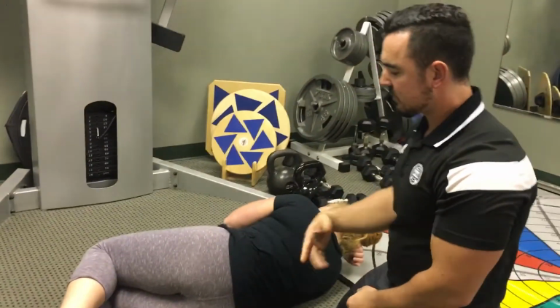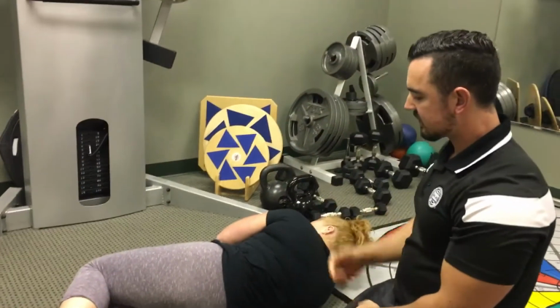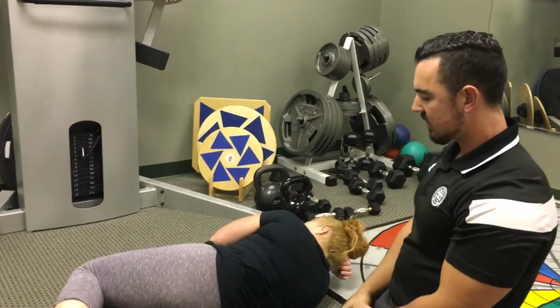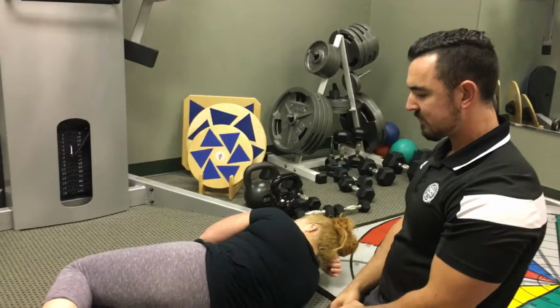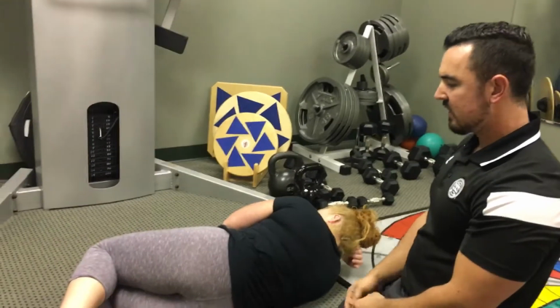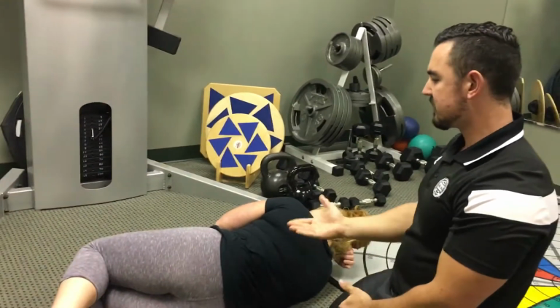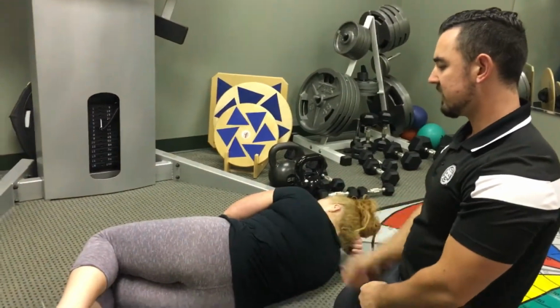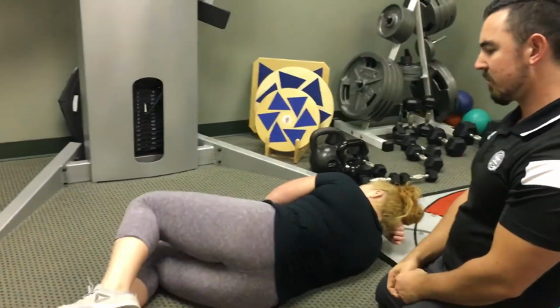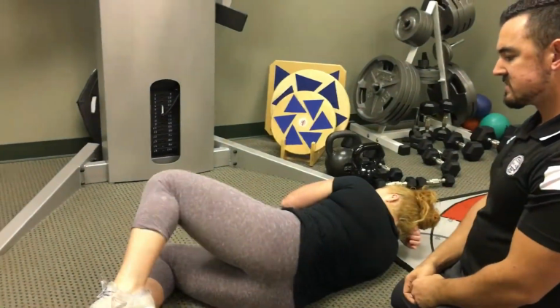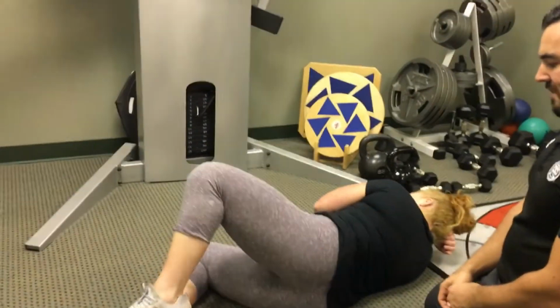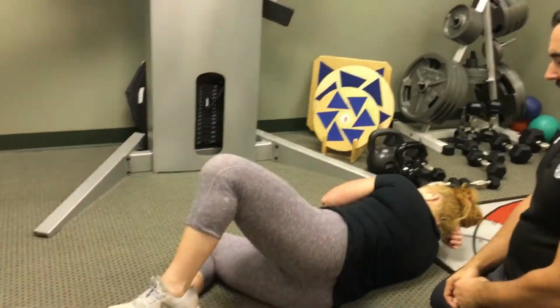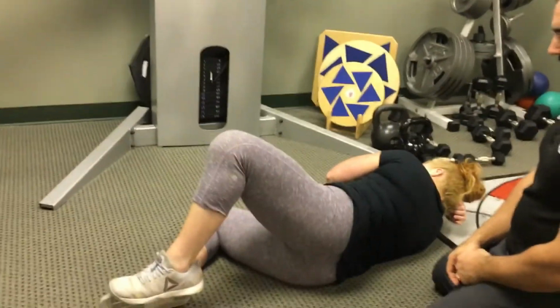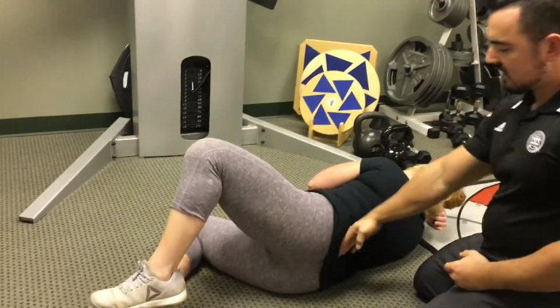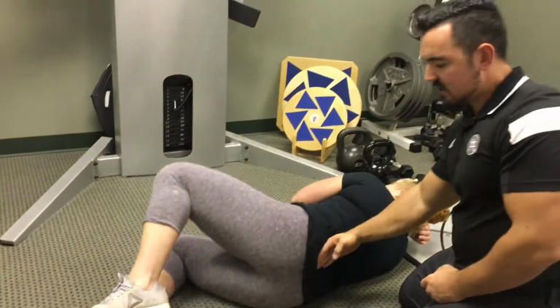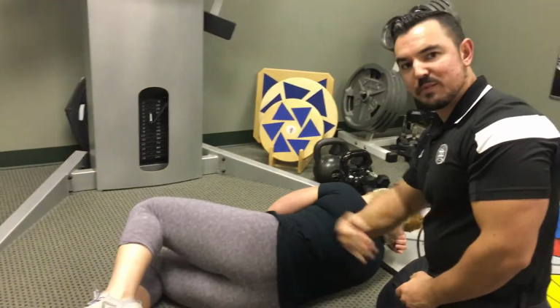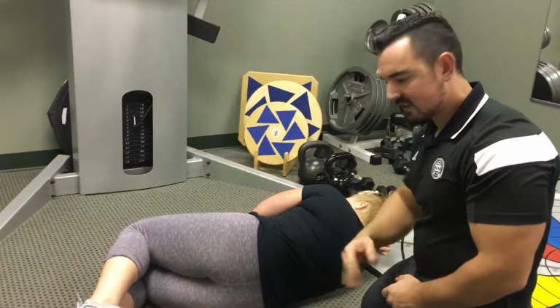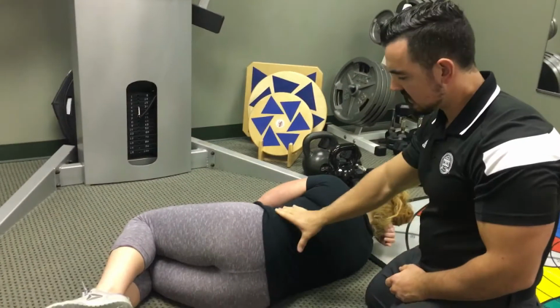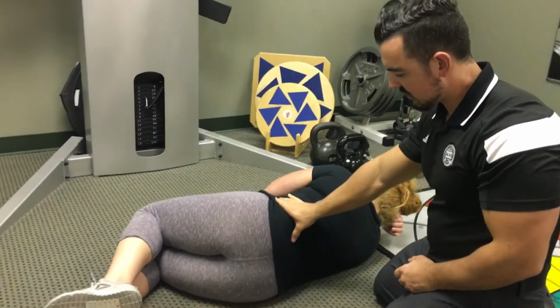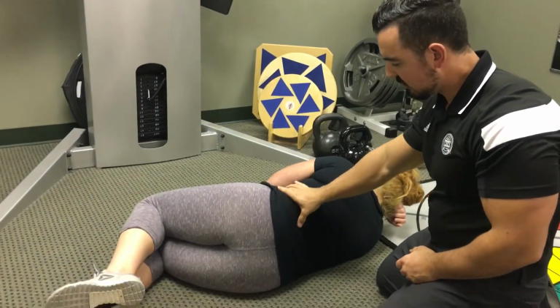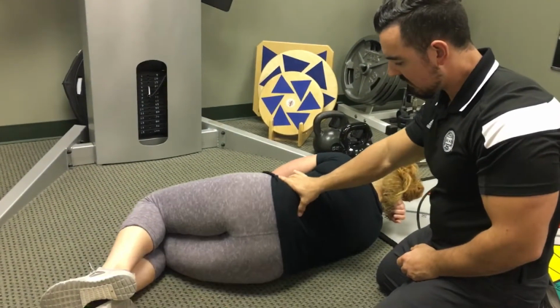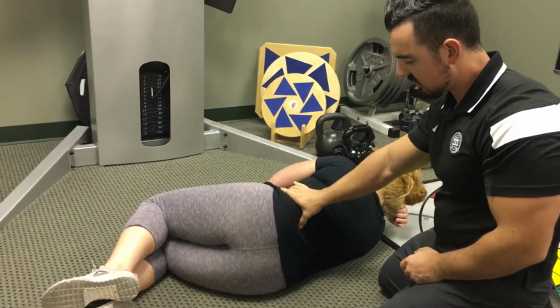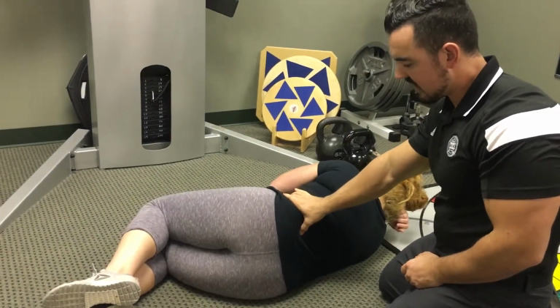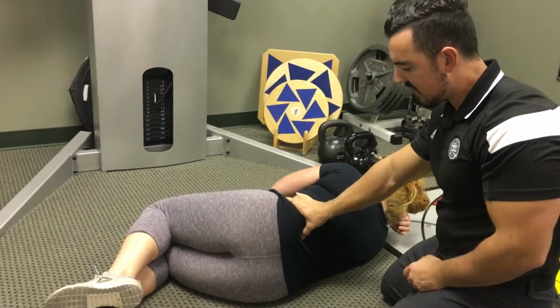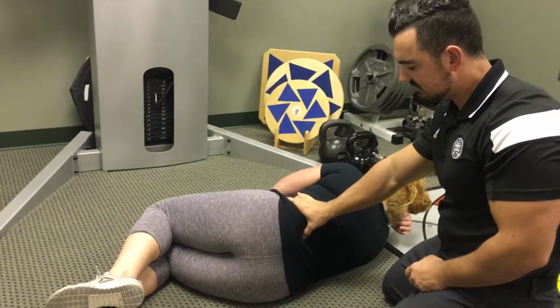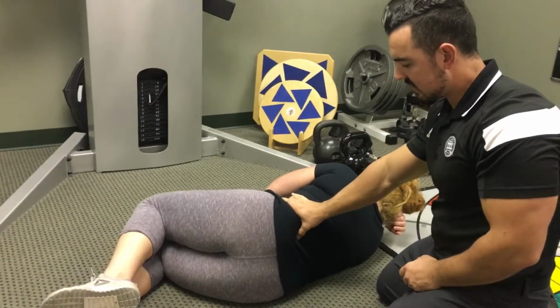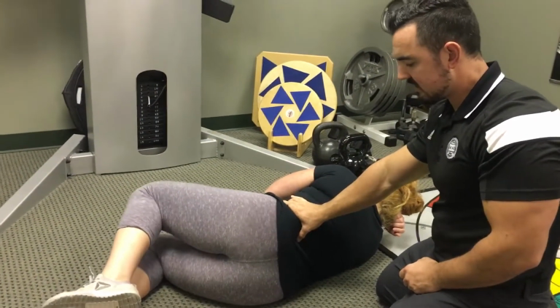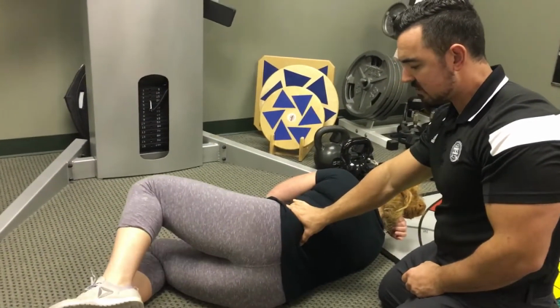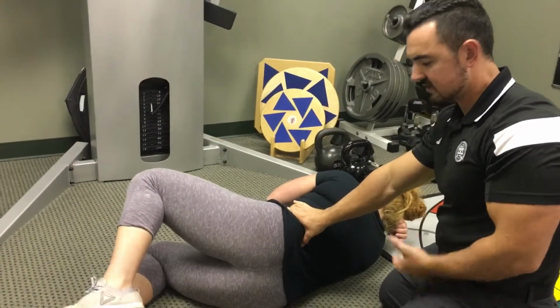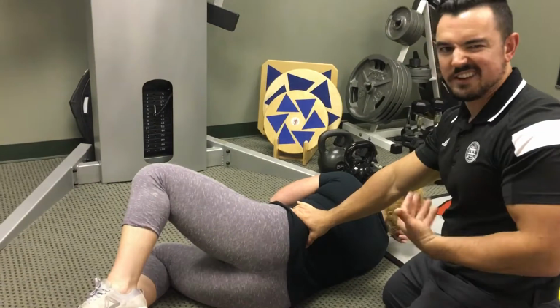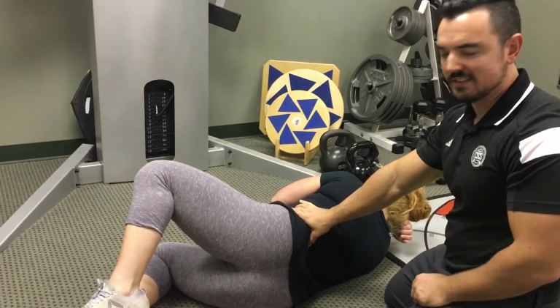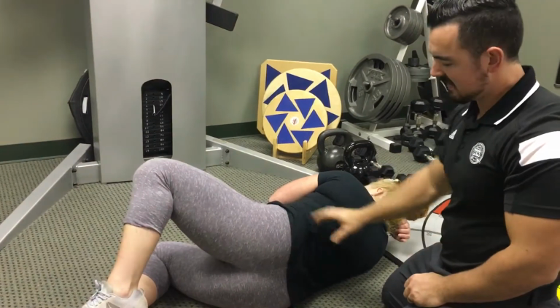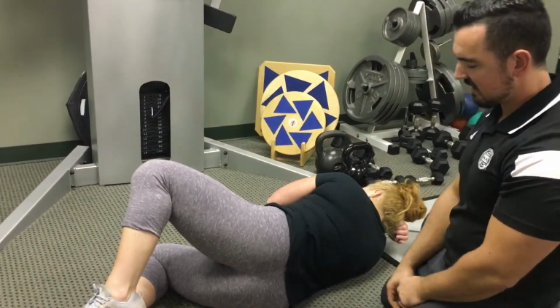So I'm just gonna ask her to do a couple reps for me. Lift your knee up to the ceiling for me, and back down. You can see the hip rolls back, so she needs to make a little bit more of an effort here to stabilize. That makes it a lot more challenging. She knows how to do this. And back down.